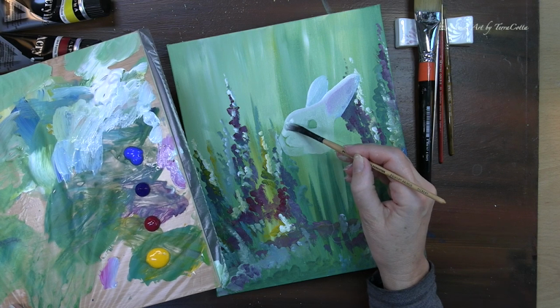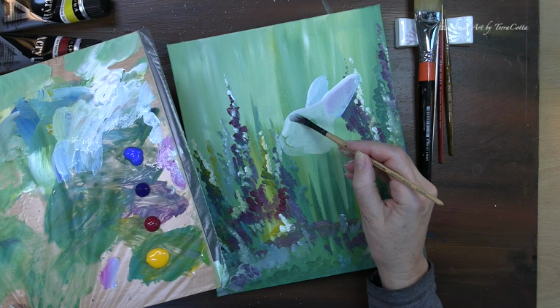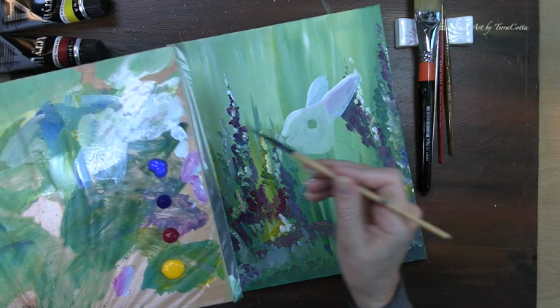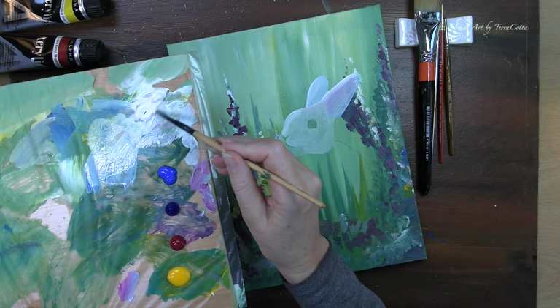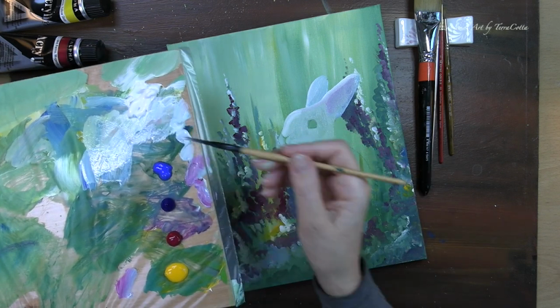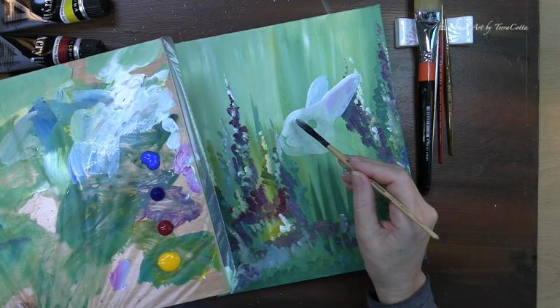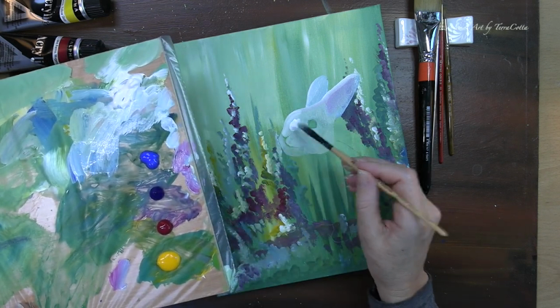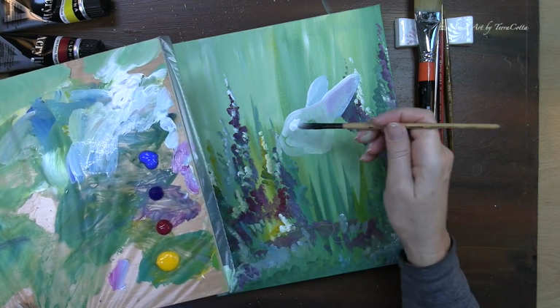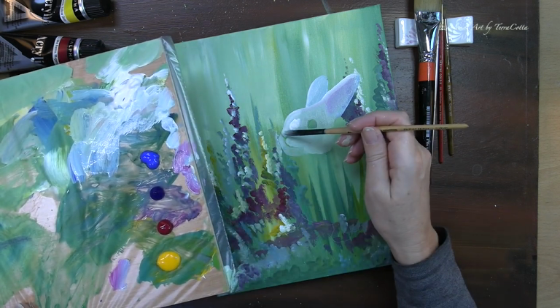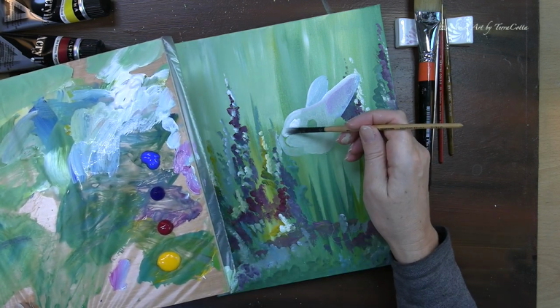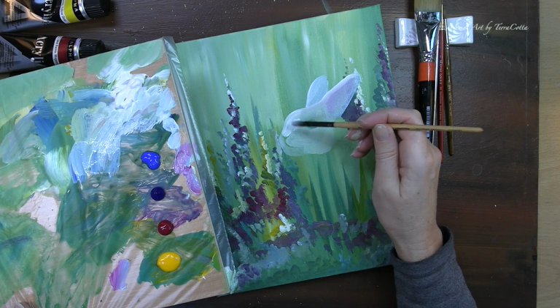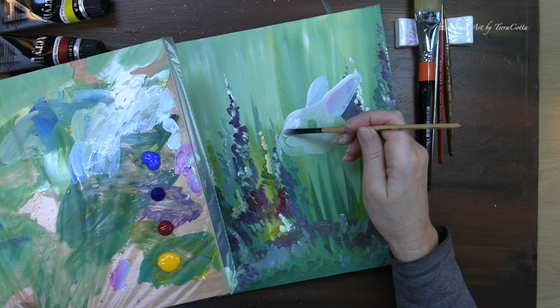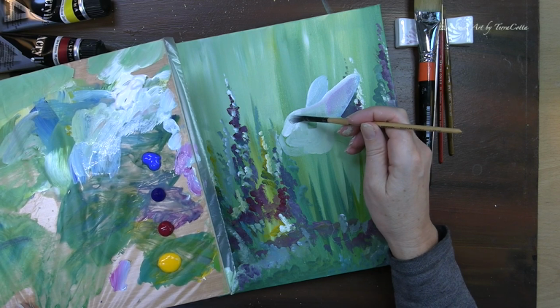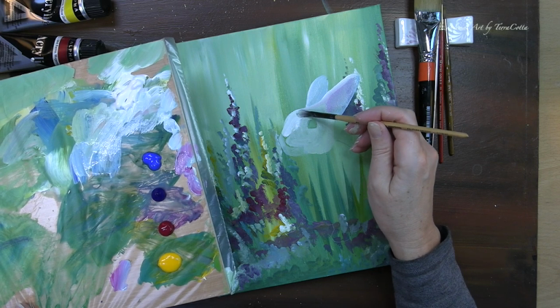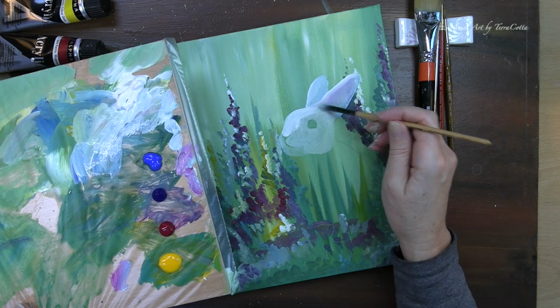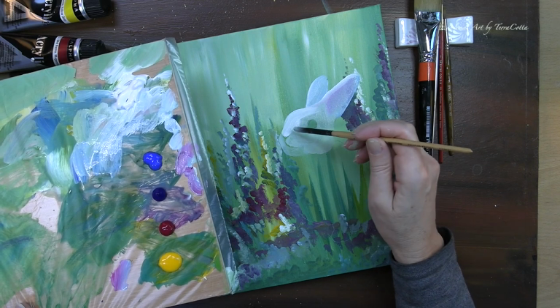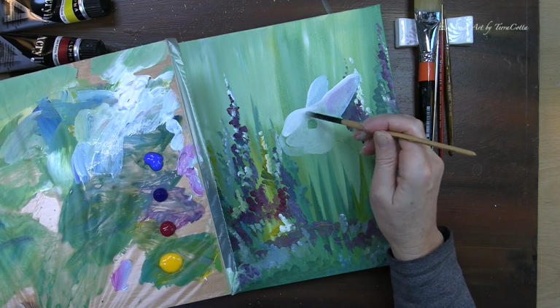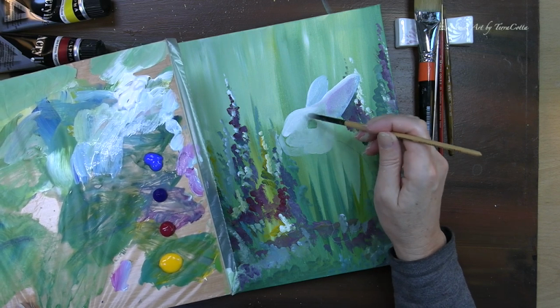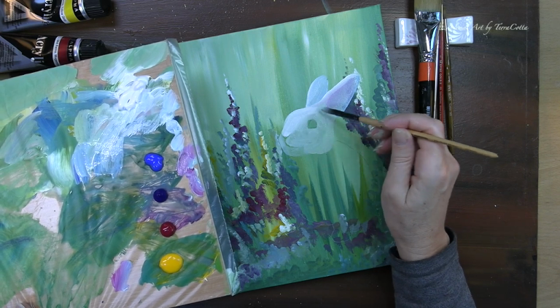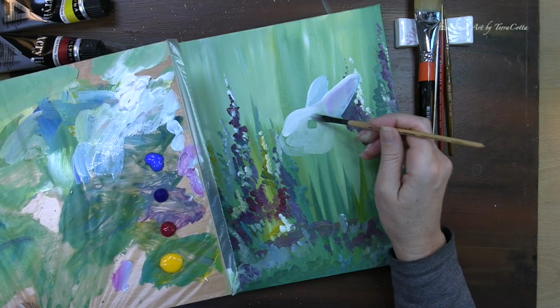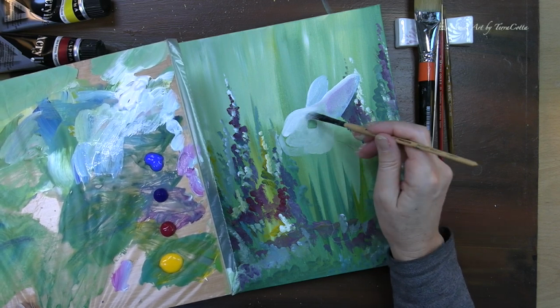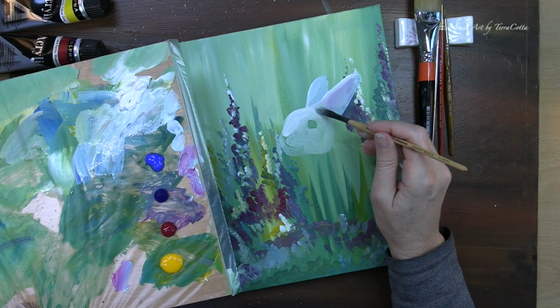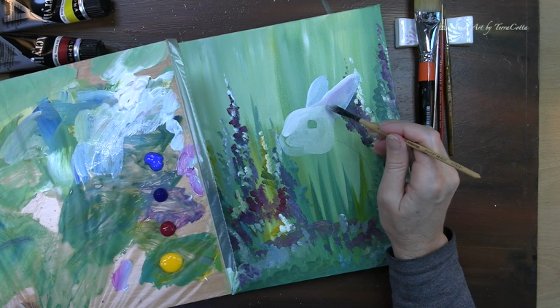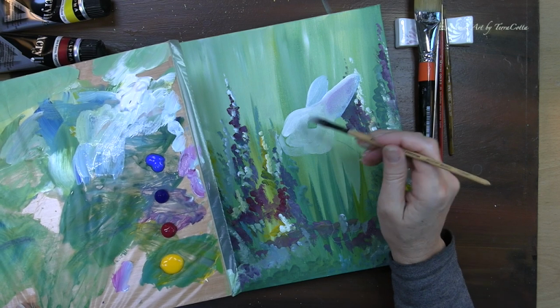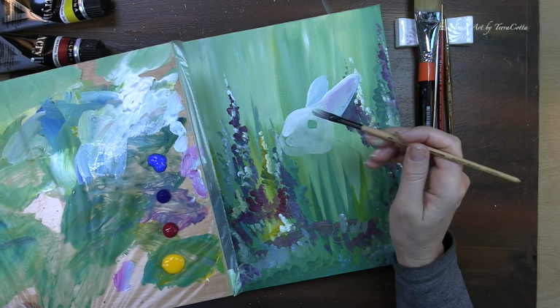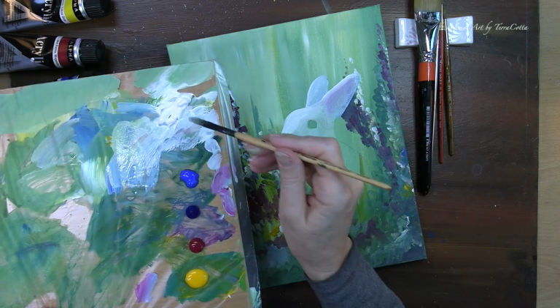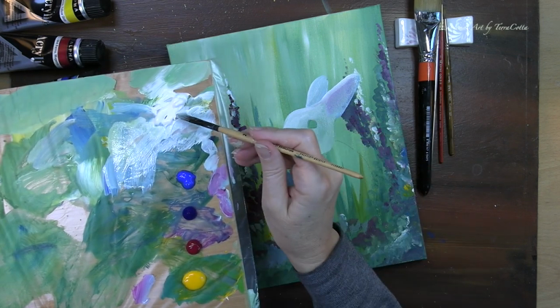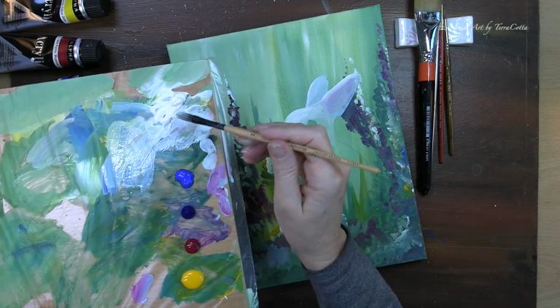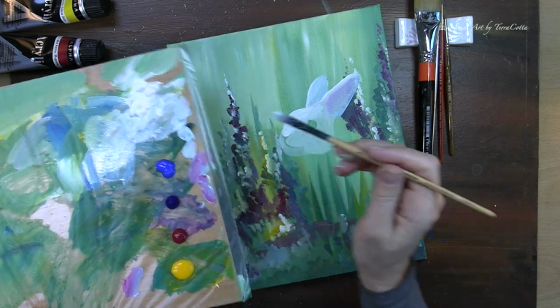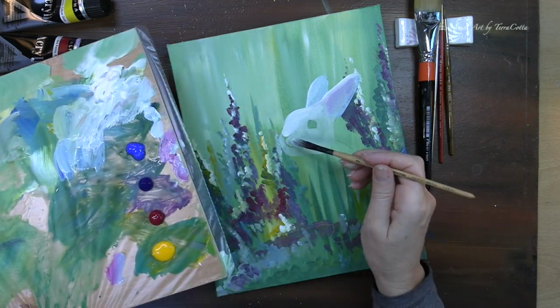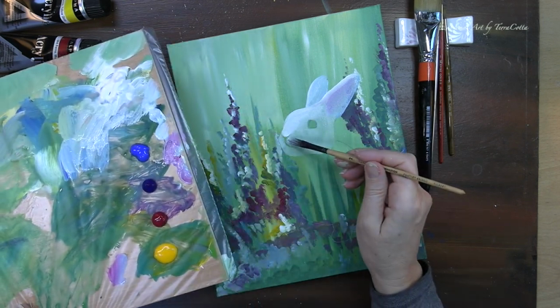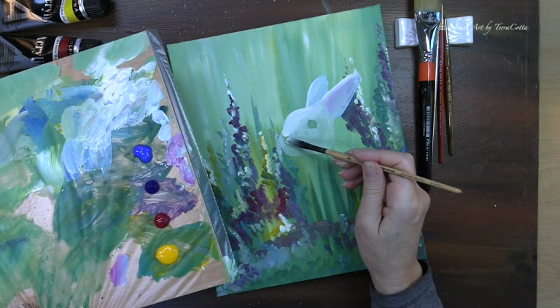After I block in the initial first layer, I'm going to start brightening it up a little bit. I will continue to brighten it as I go, just because I do need to distinguish the bunny from that background which is green, and the bunny is a little bit green.